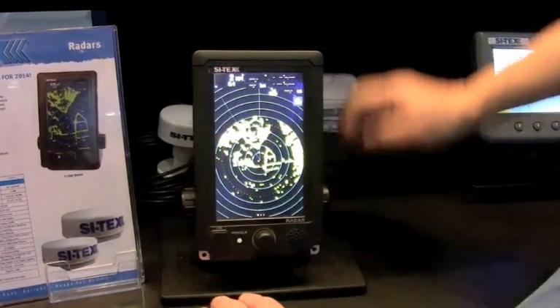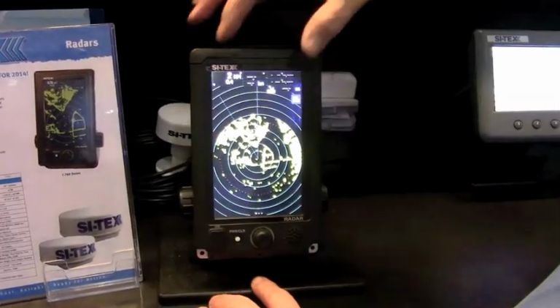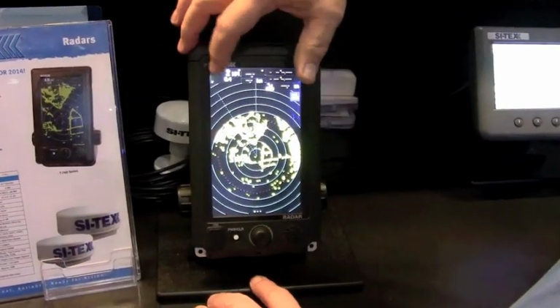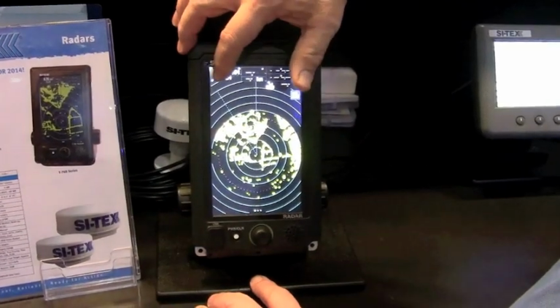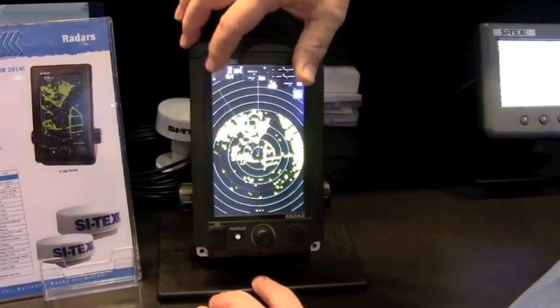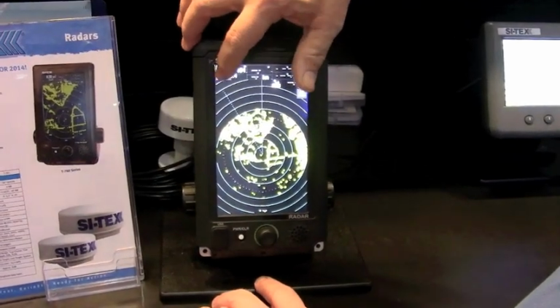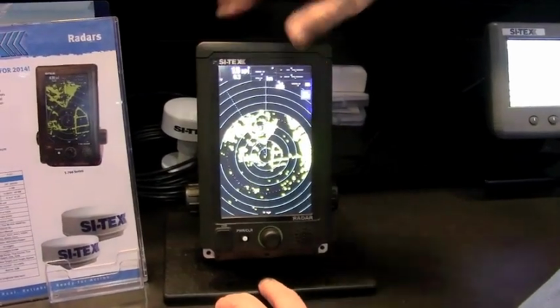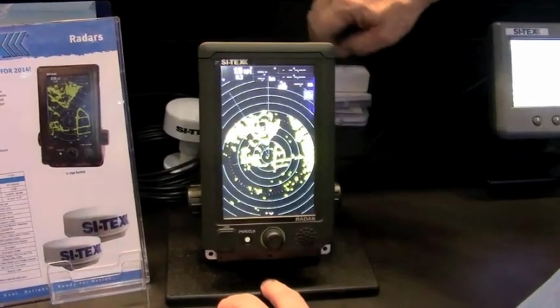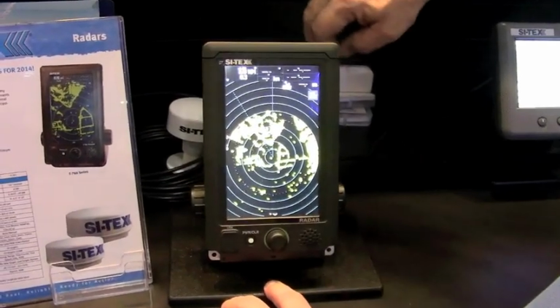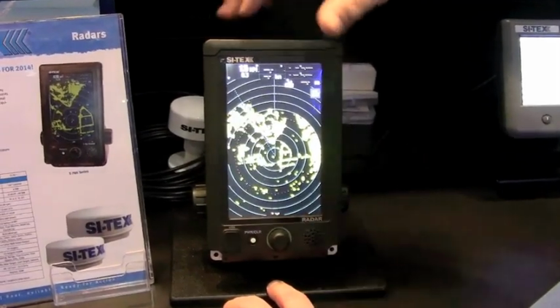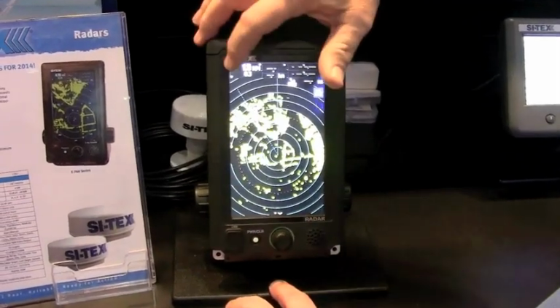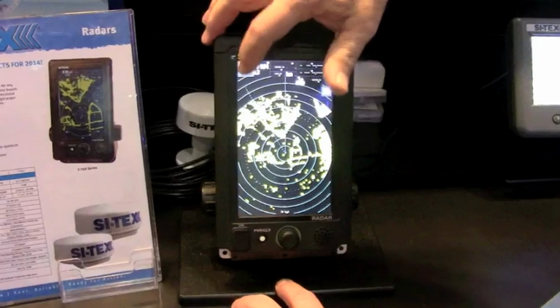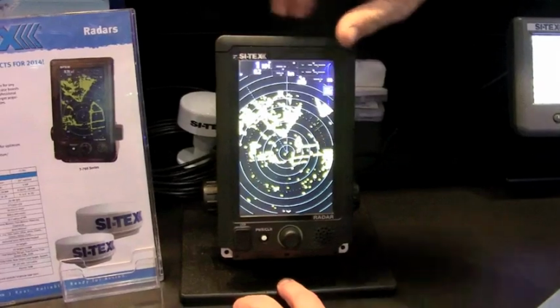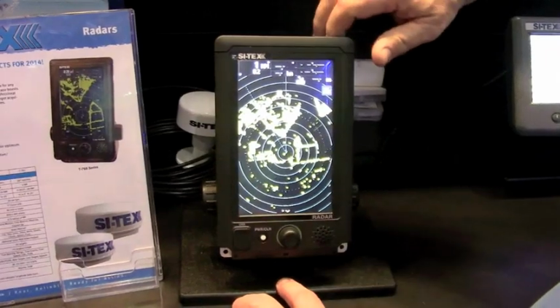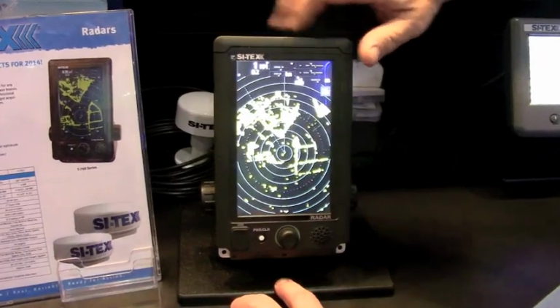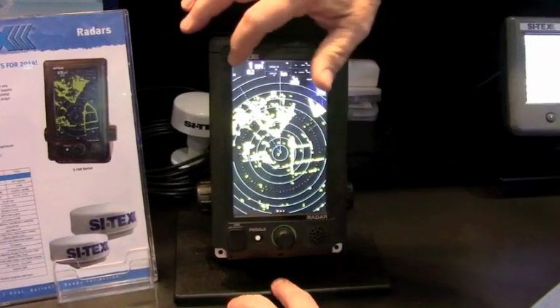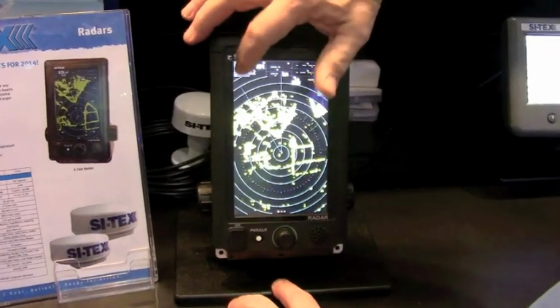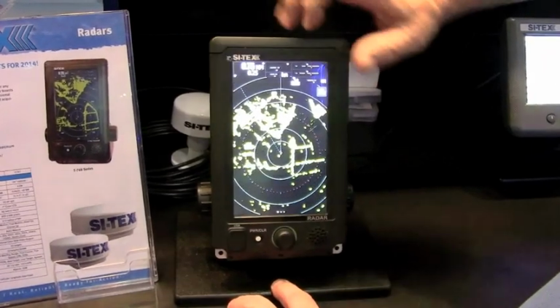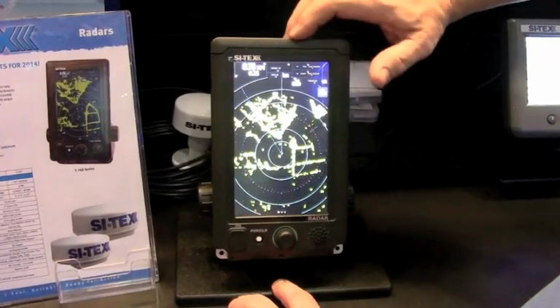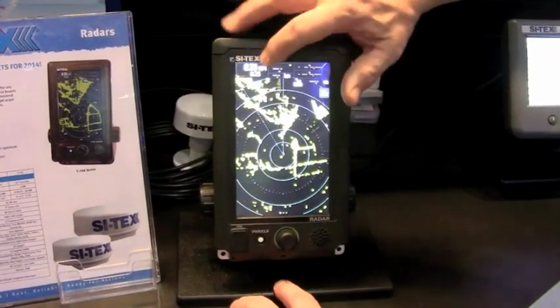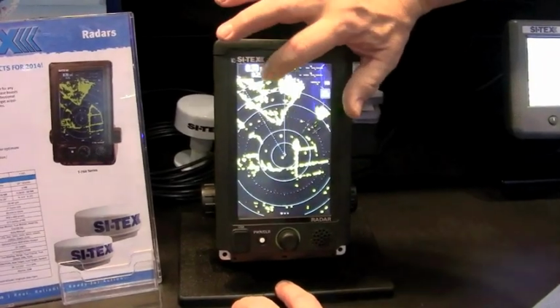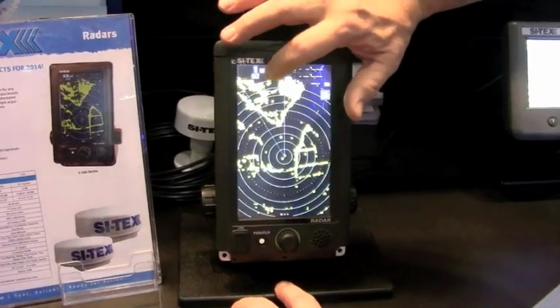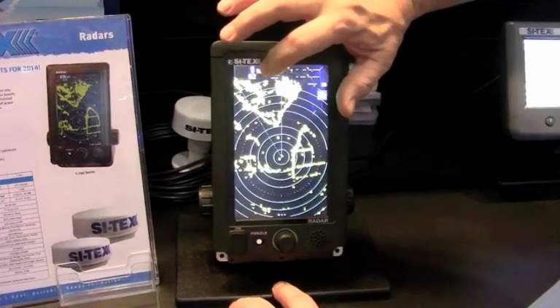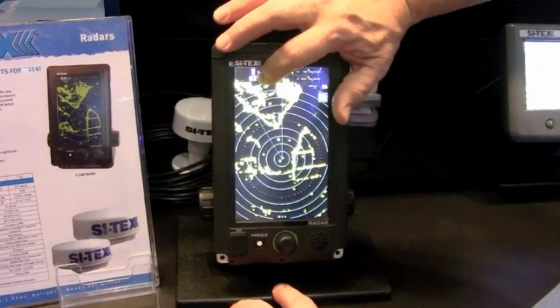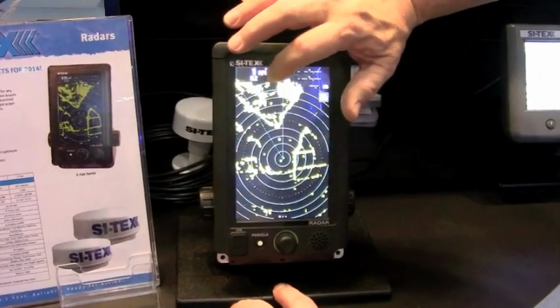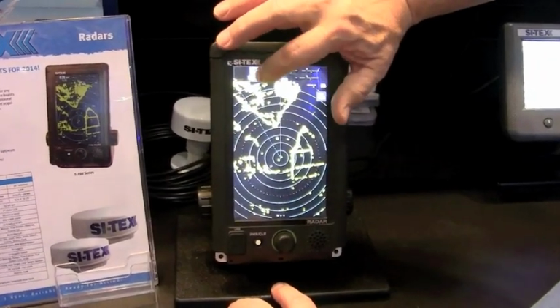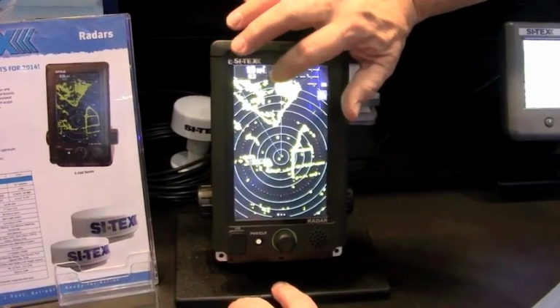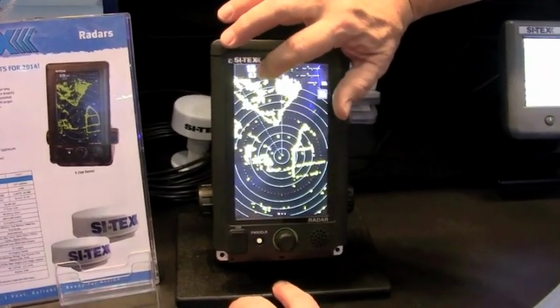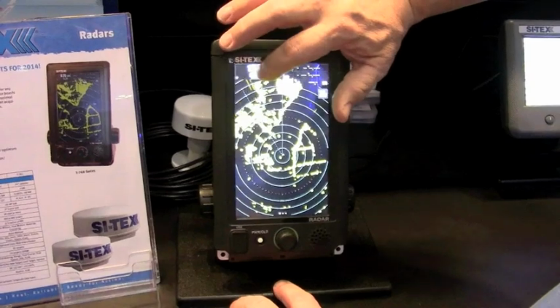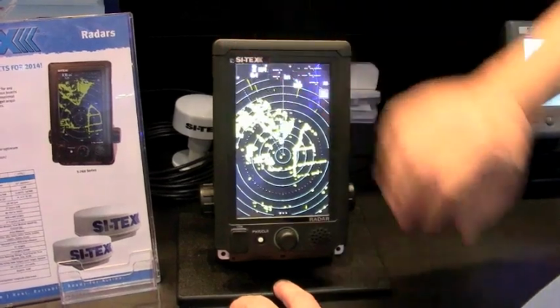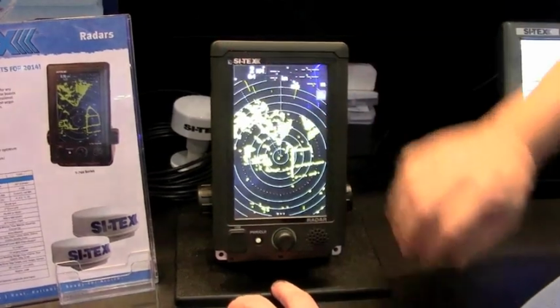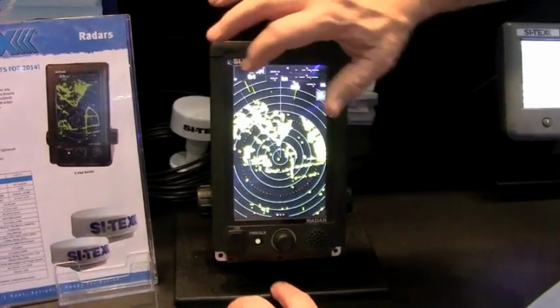If you want to change ranges, just touch the range button up top here. You go down in range, you touch the left side; if you want to go up in range, you touch the right side of the range button here.